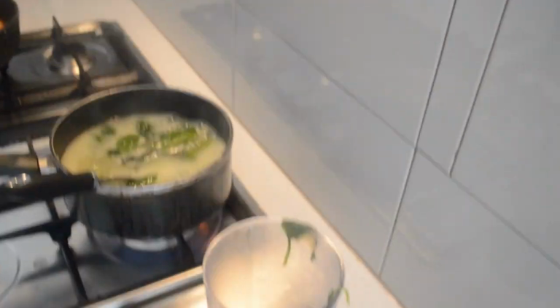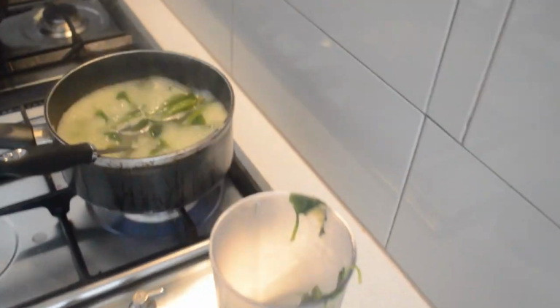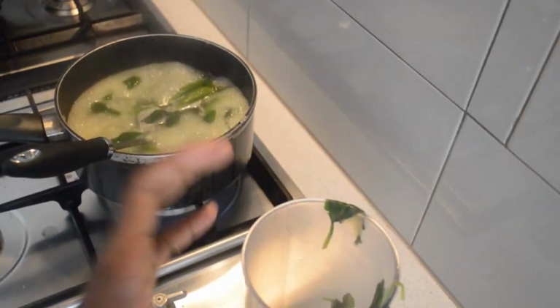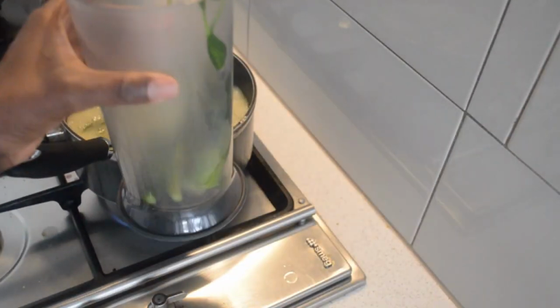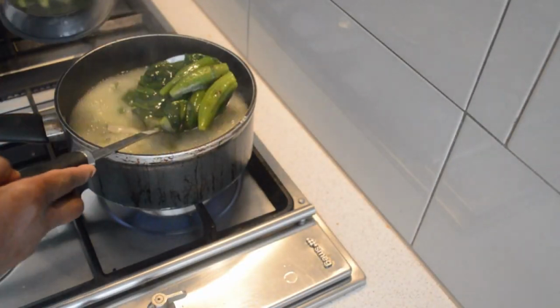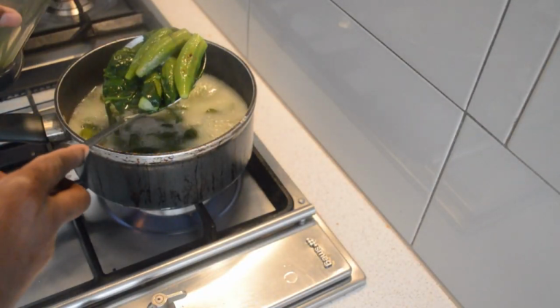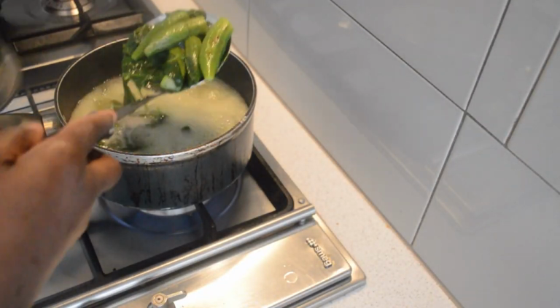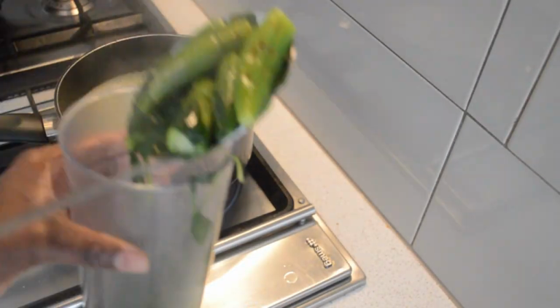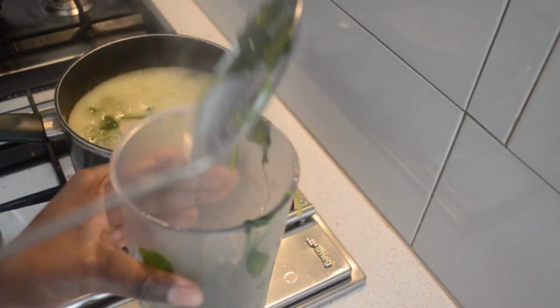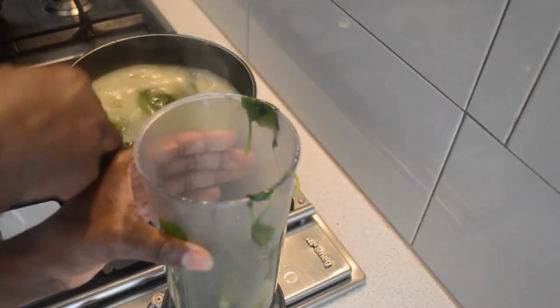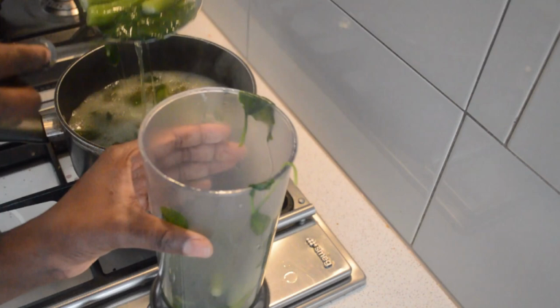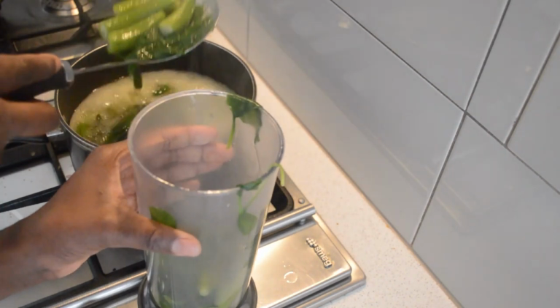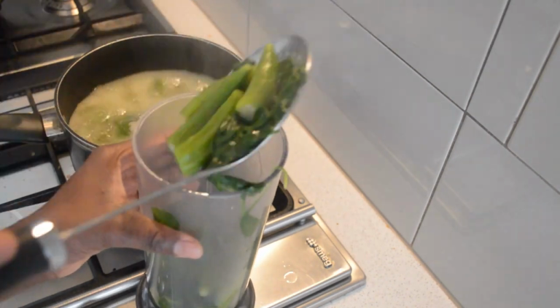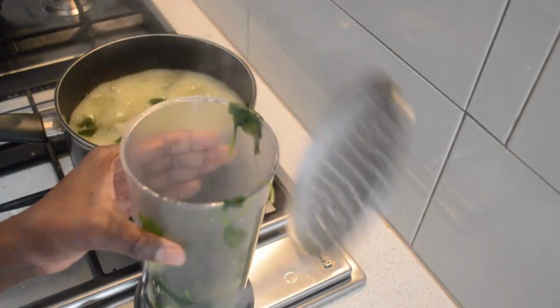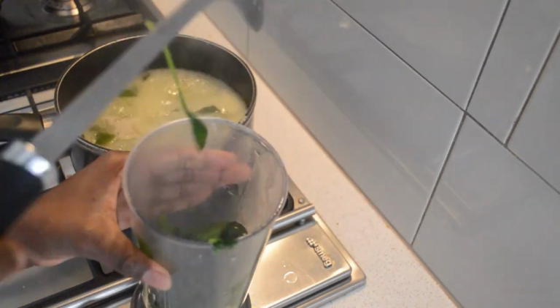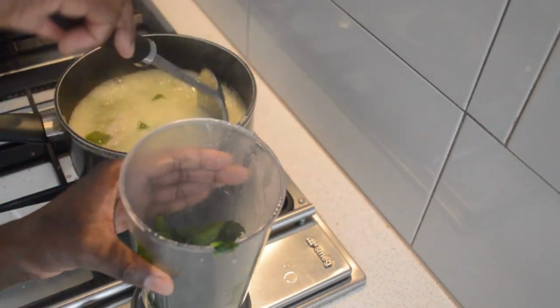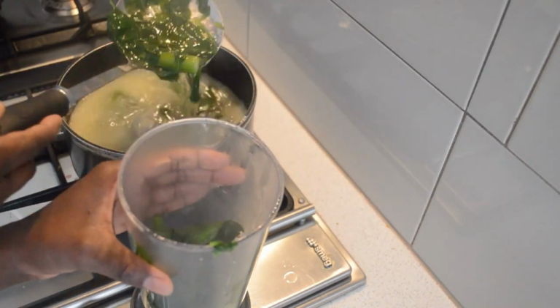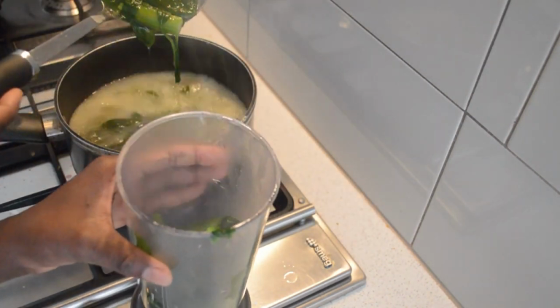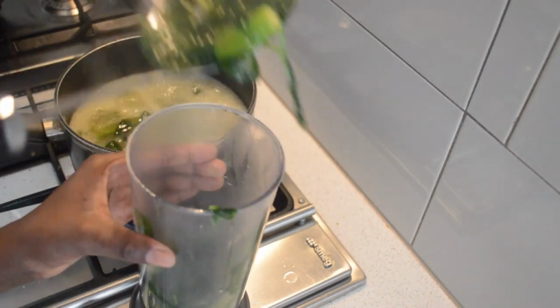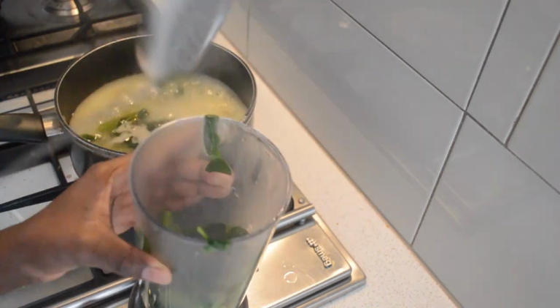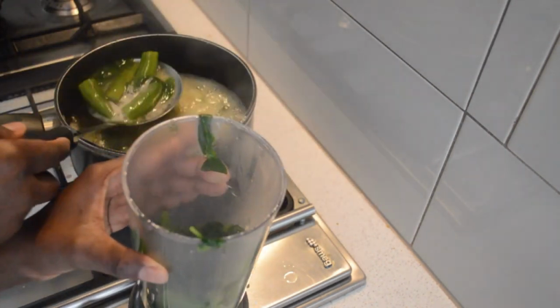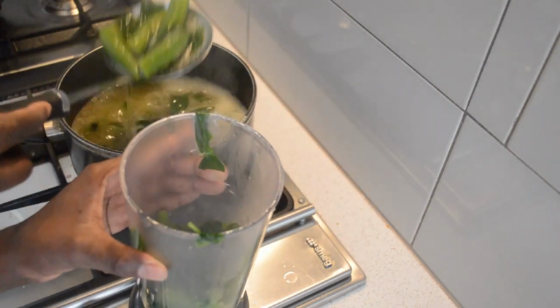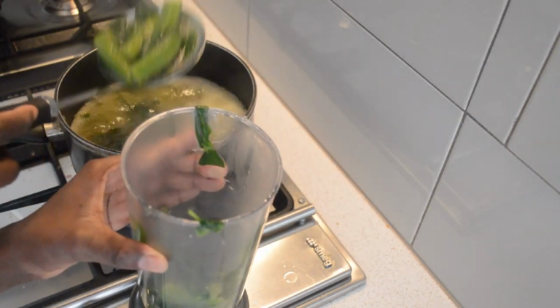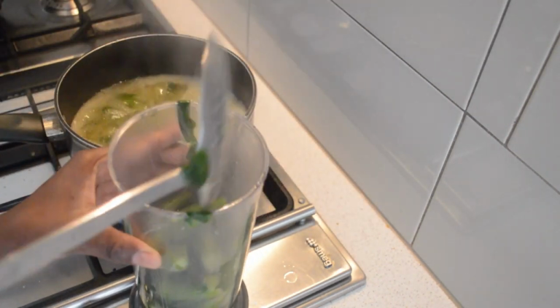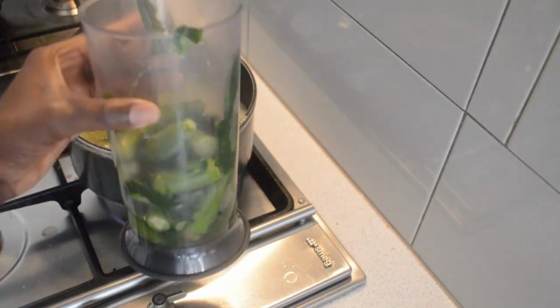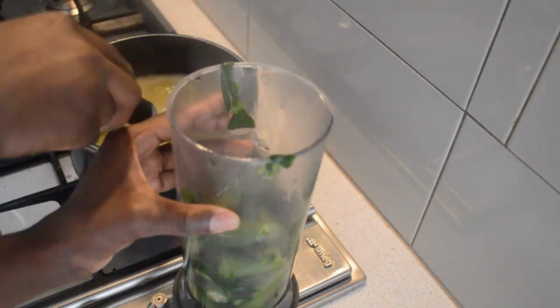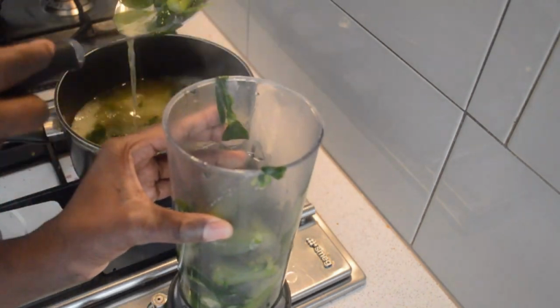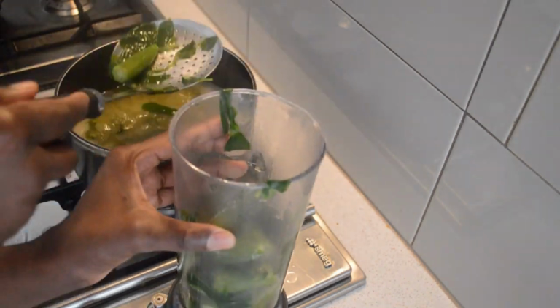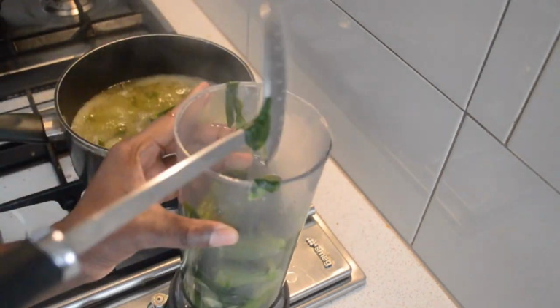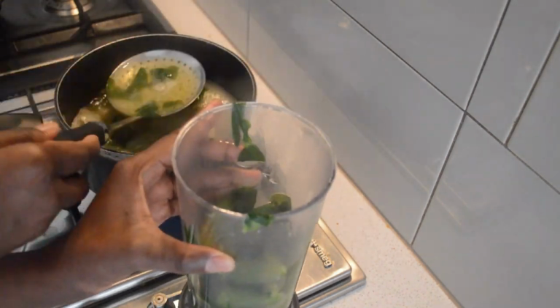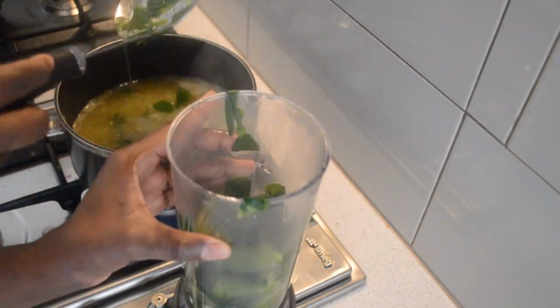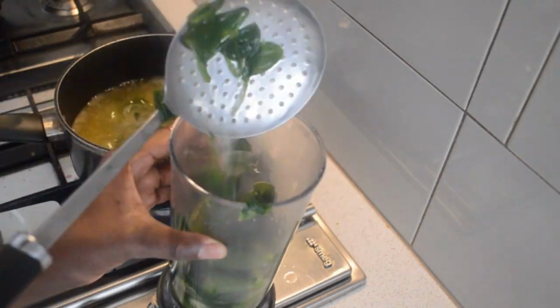And the spinach inside the blender. If you don't have this hand blender, you can use your normal blender, your food processor, or your mortar and pestle — it will all work the same.